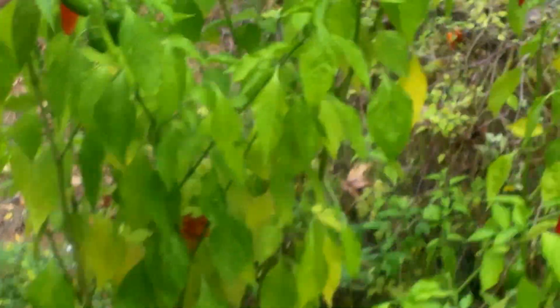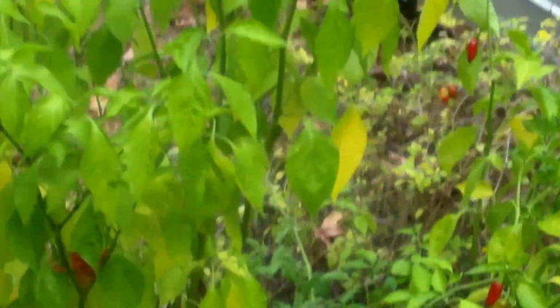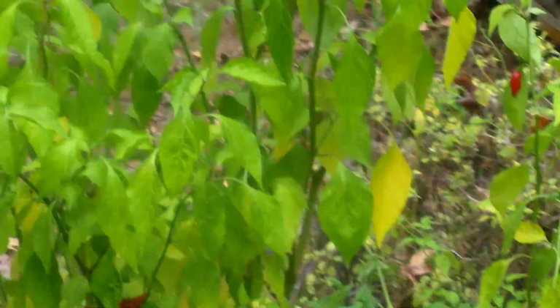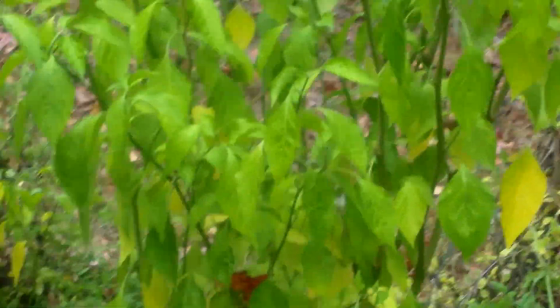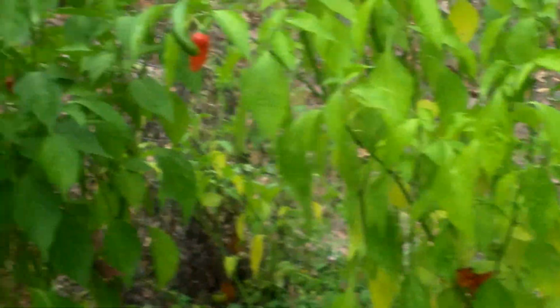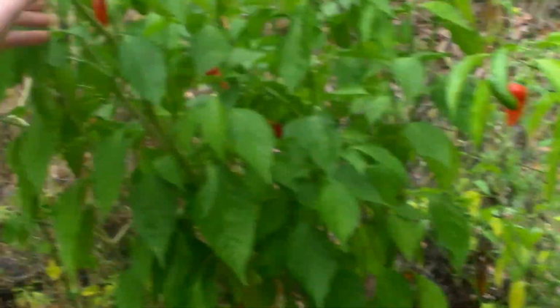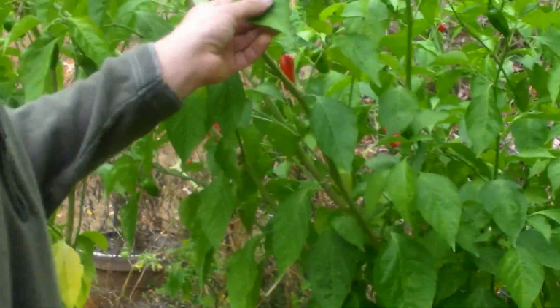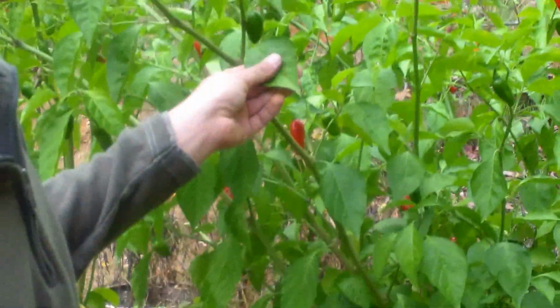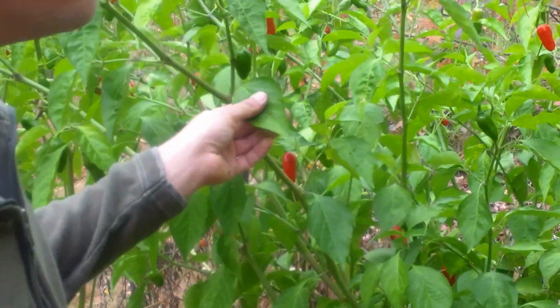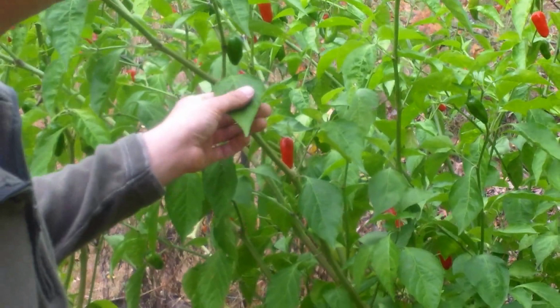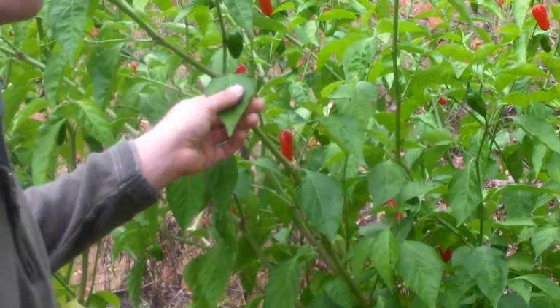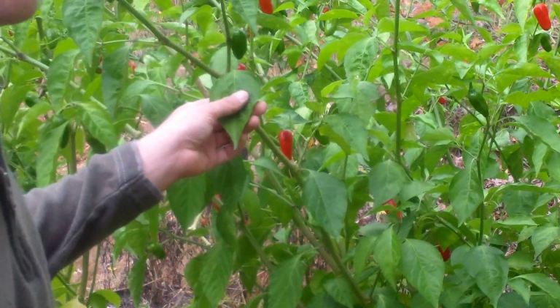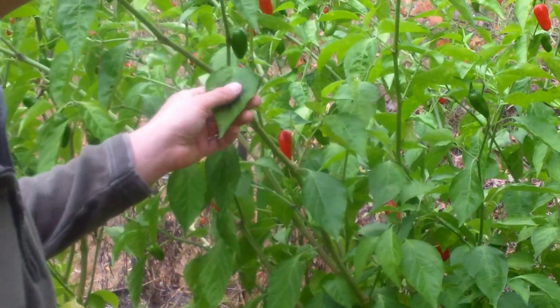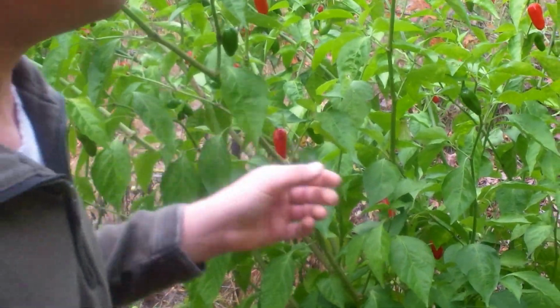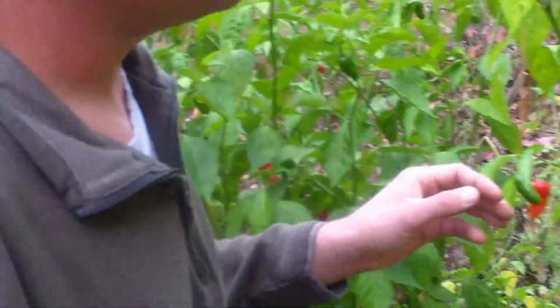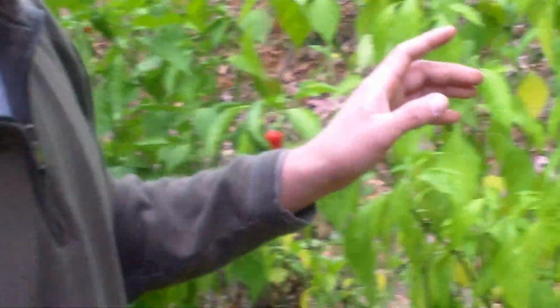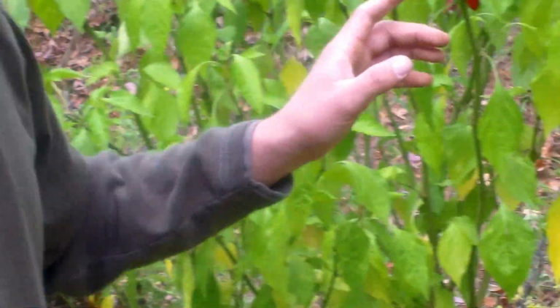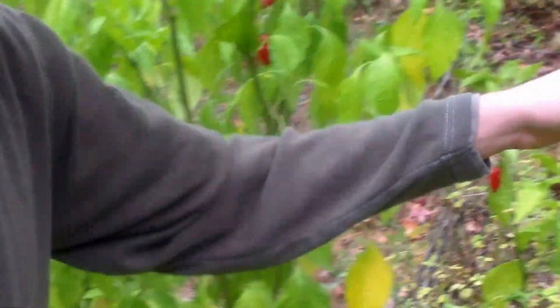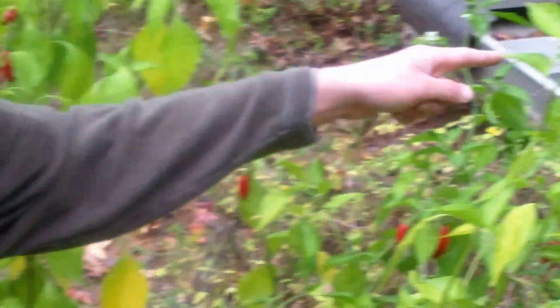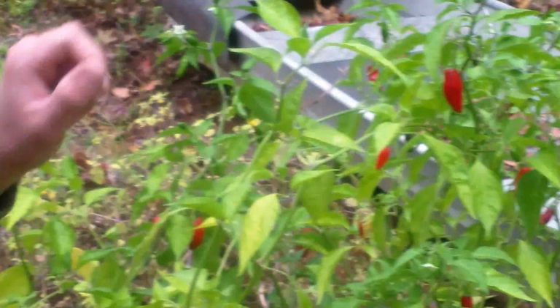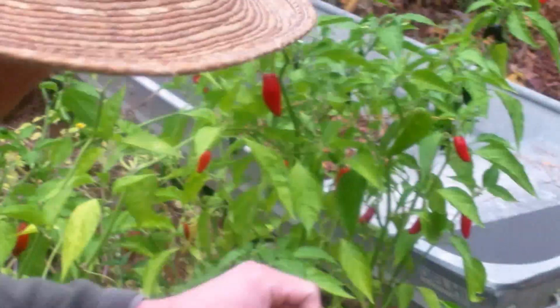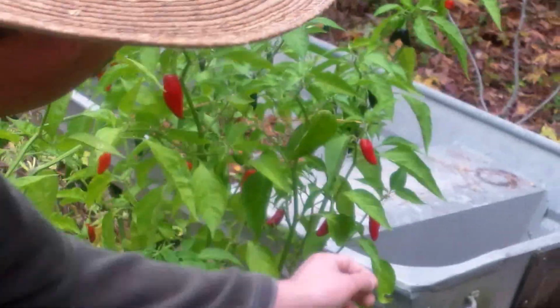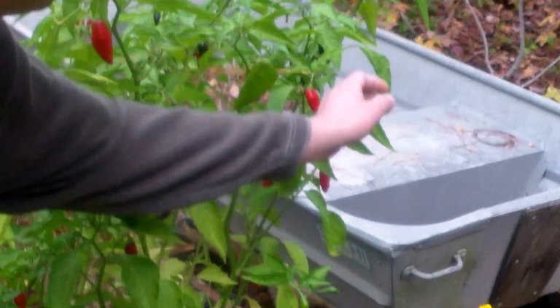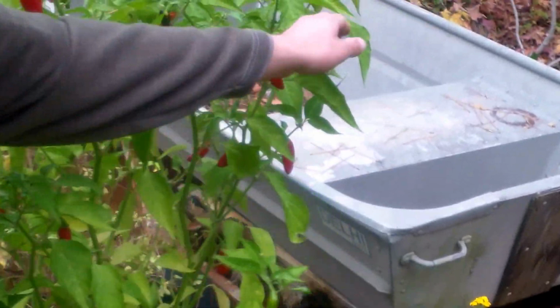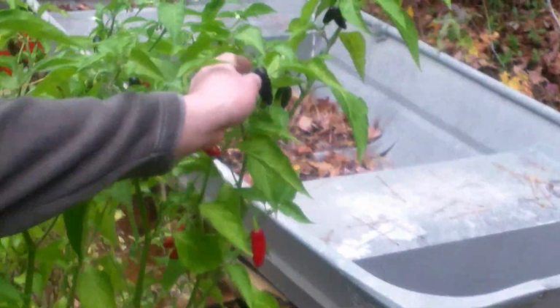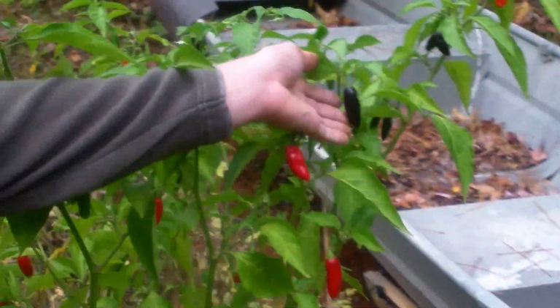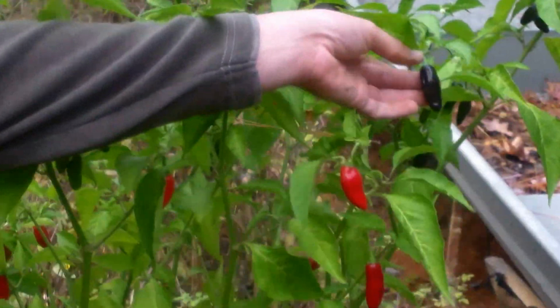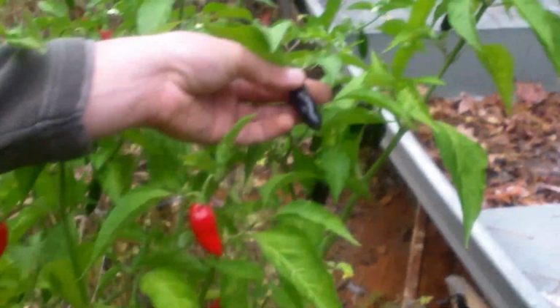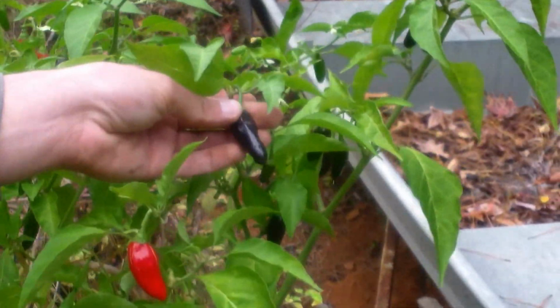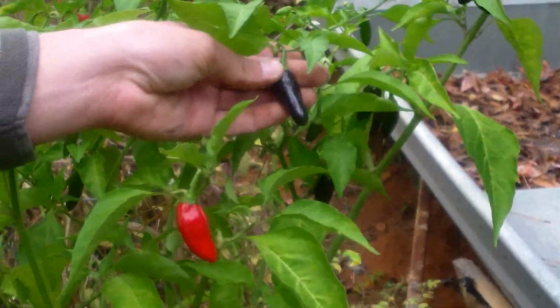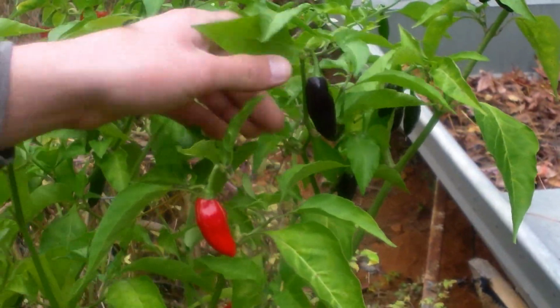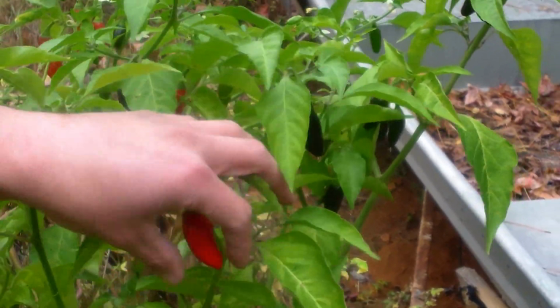As far as looks, this one I like. It's got a nice sweet flavor, even though it is very hot. This one over here I like the best as far as looks — it's really pointed and it turns black.